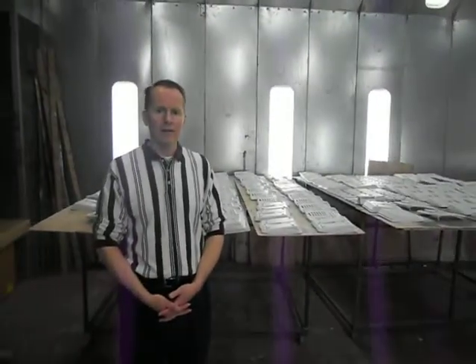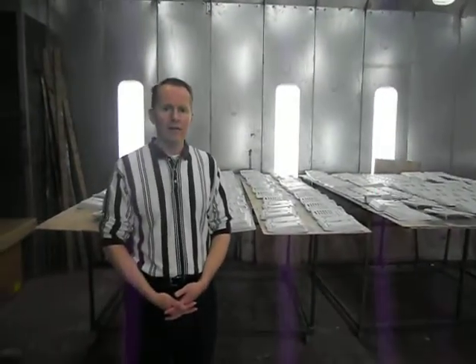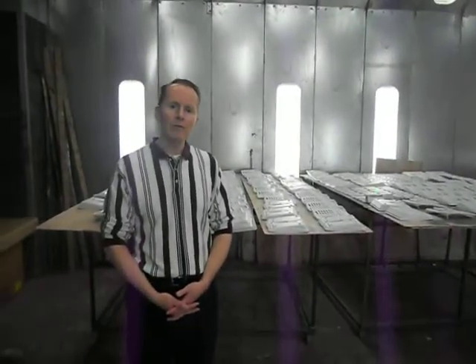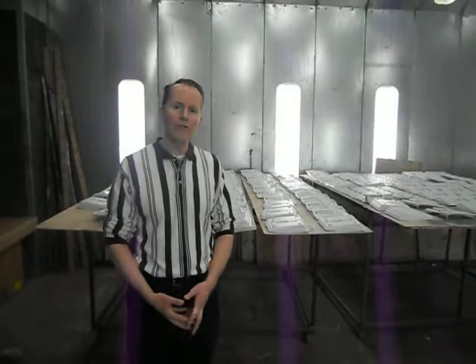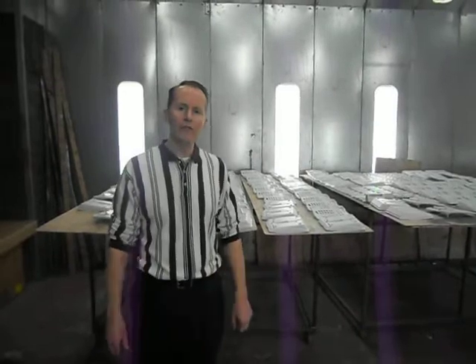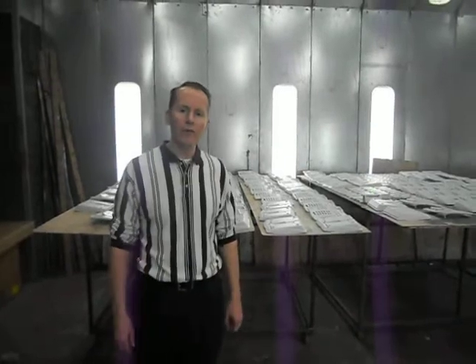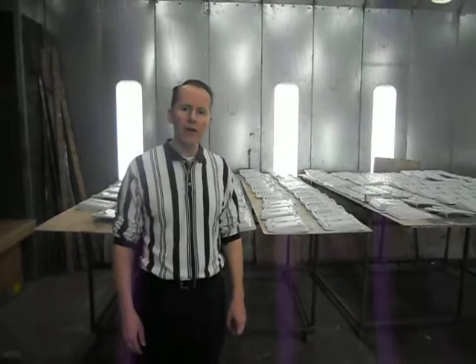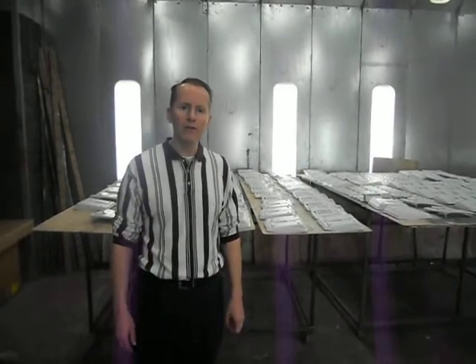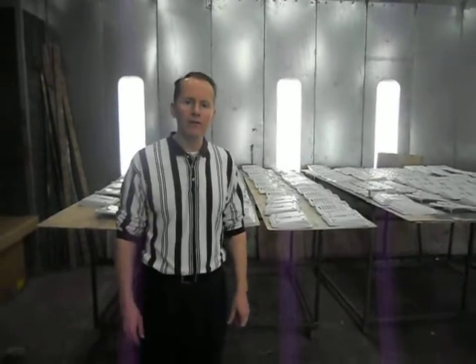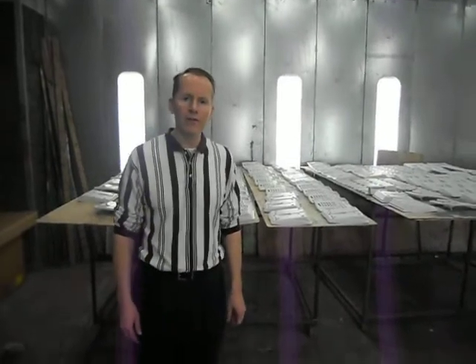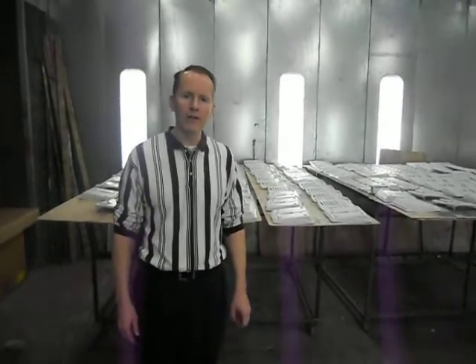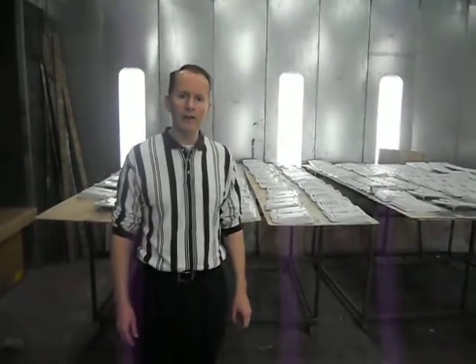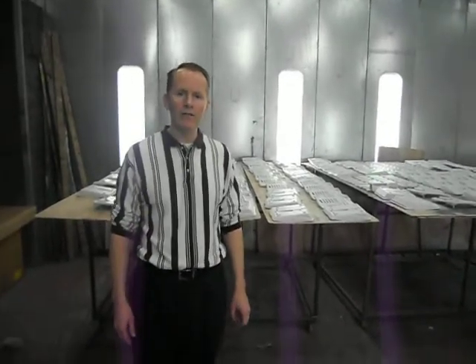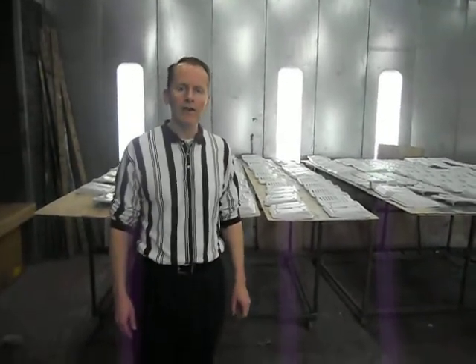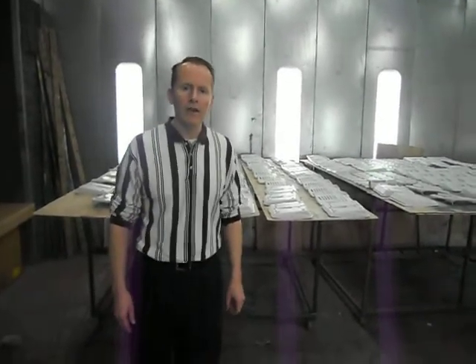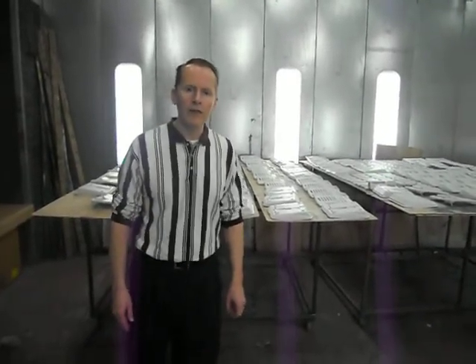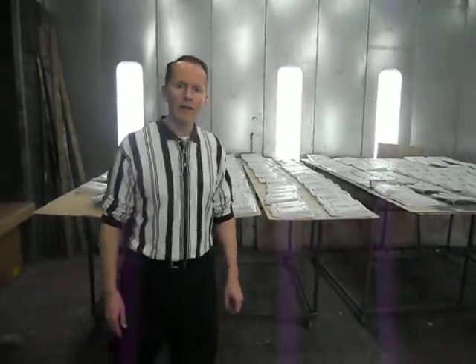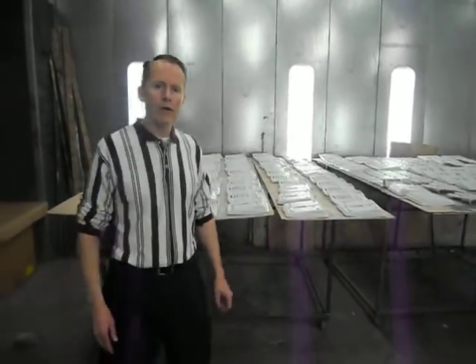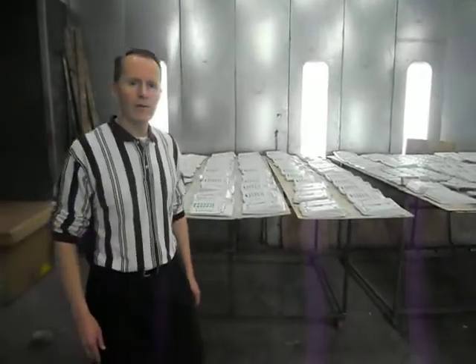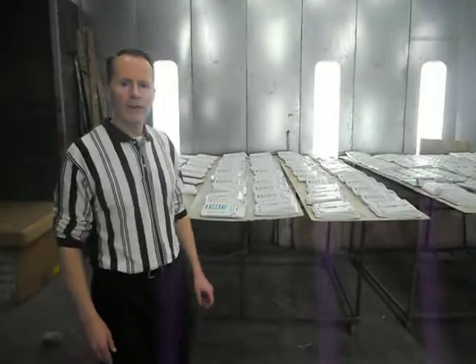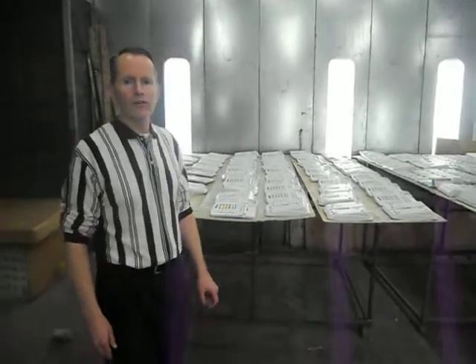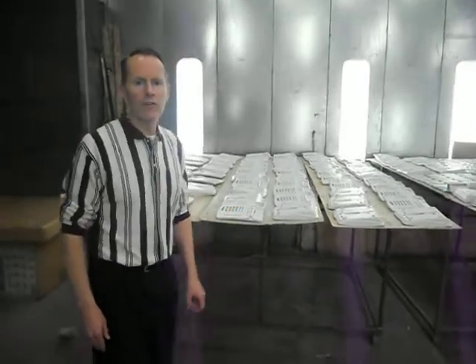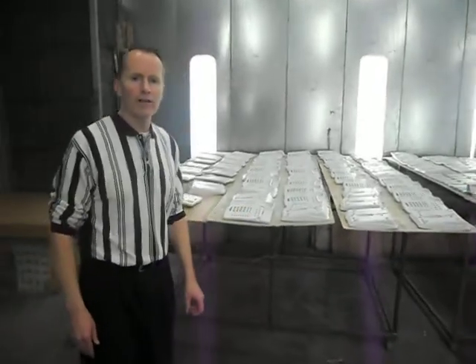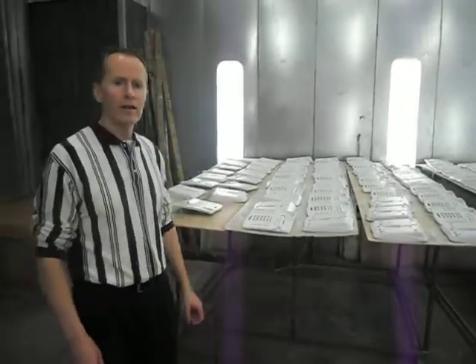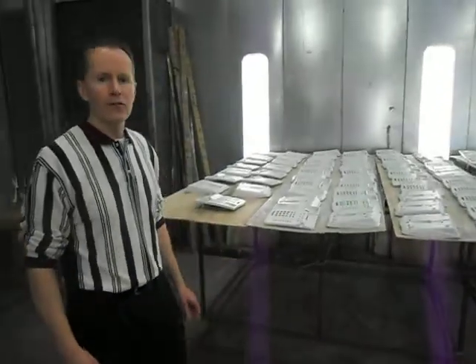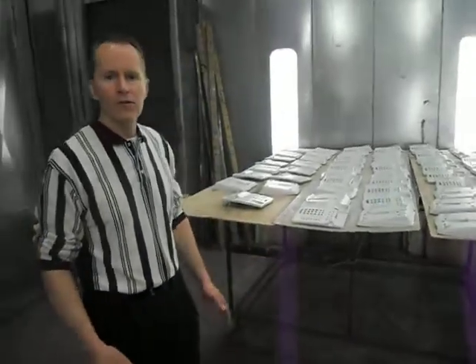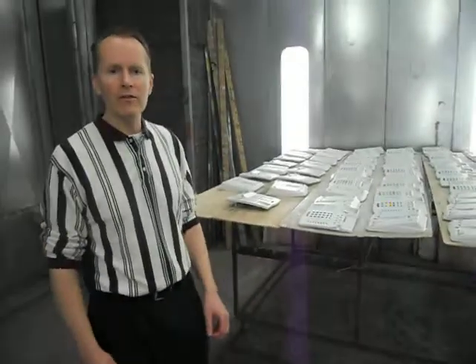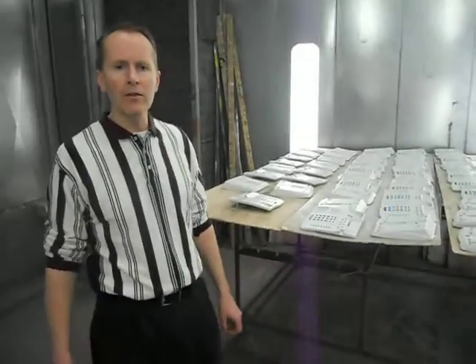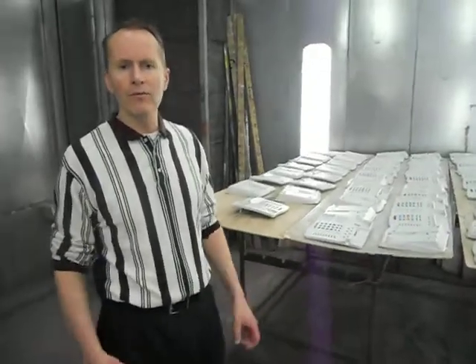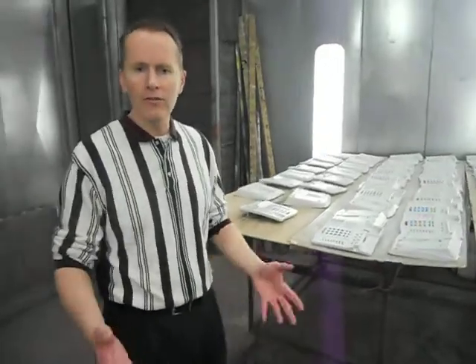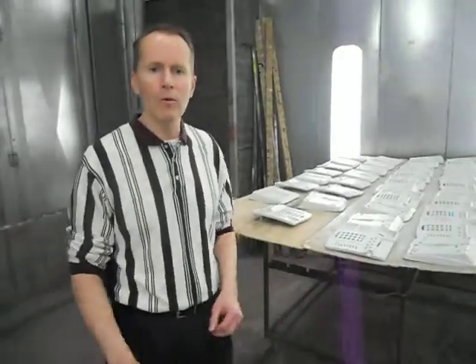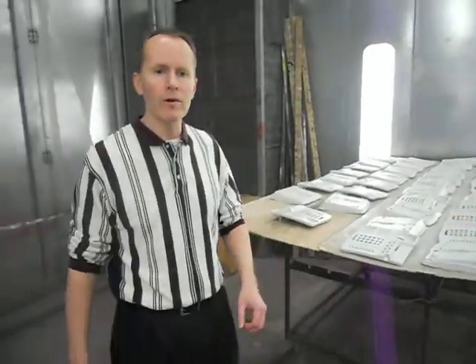Hello, I'm Cliff Ferguson with American Business Telephone and Technologies, and today we are in our paint refinishing facility to show you some examples of the type of work we do.